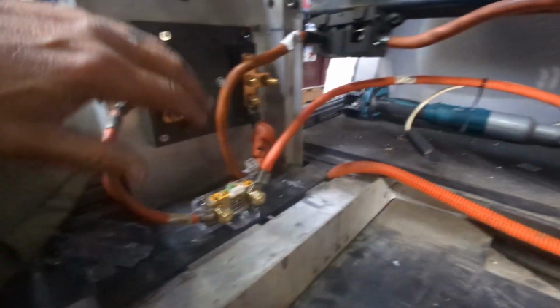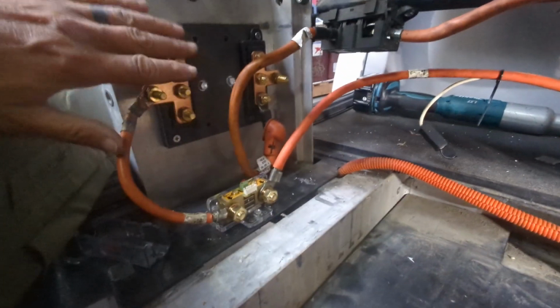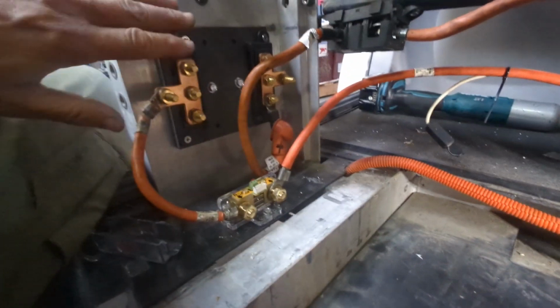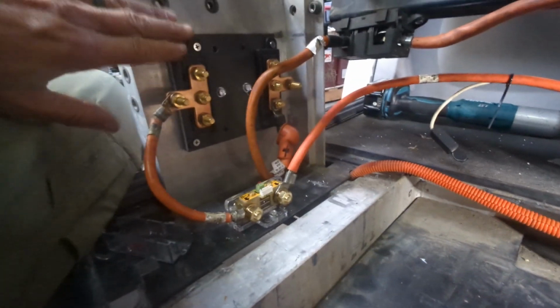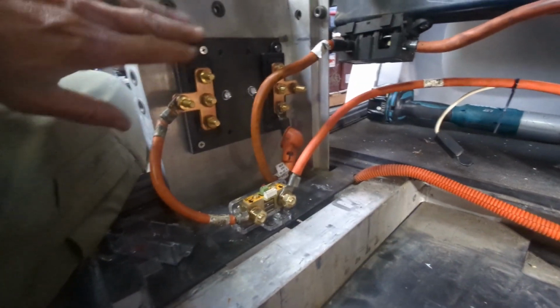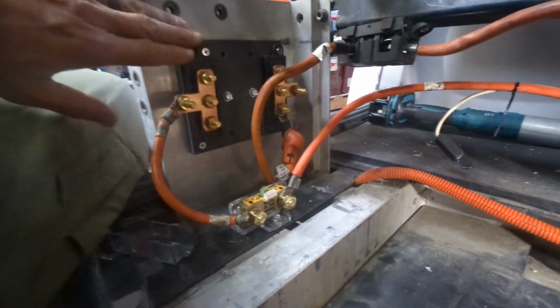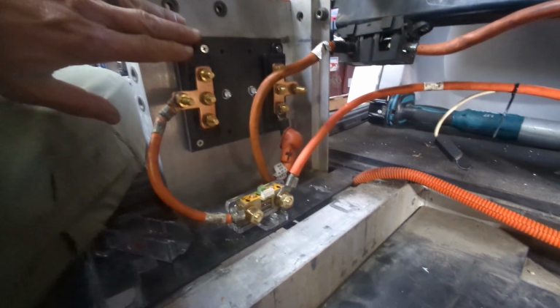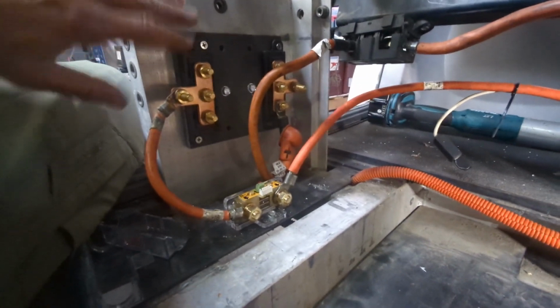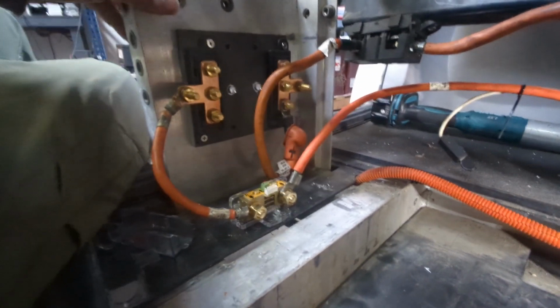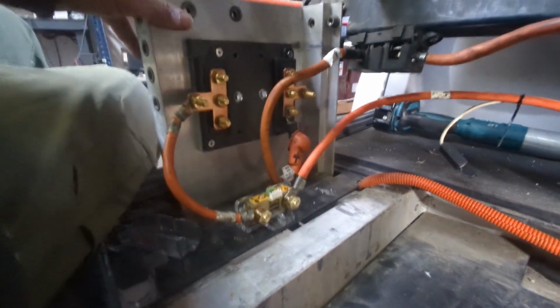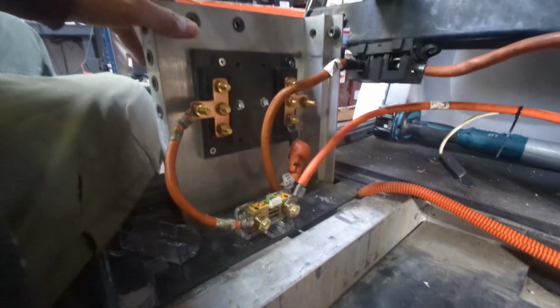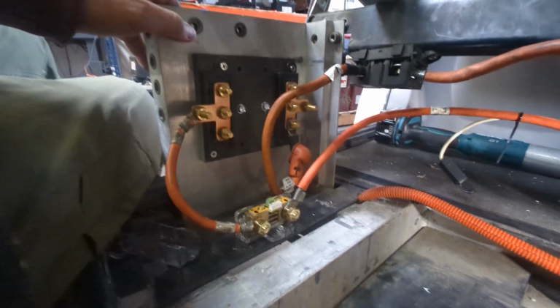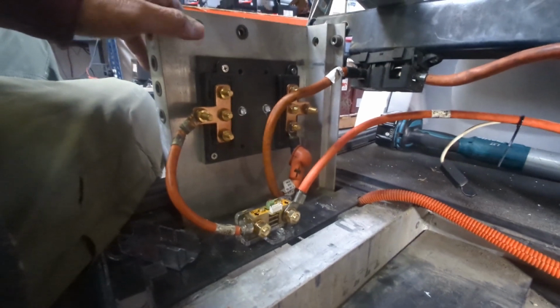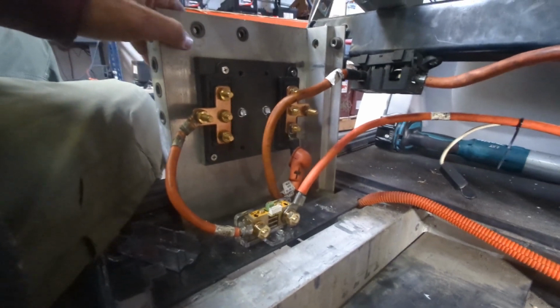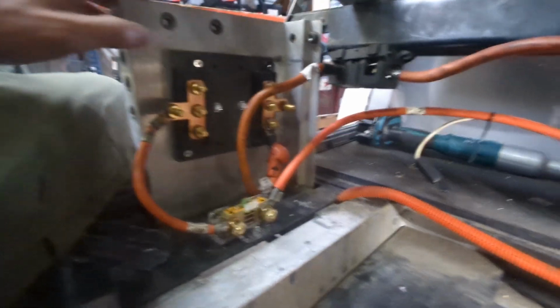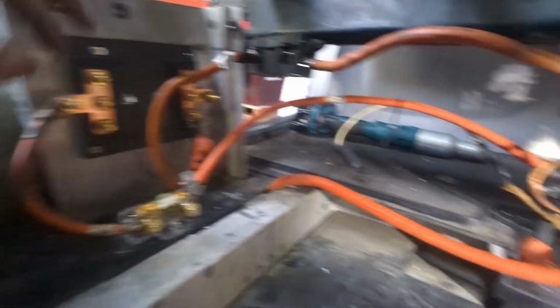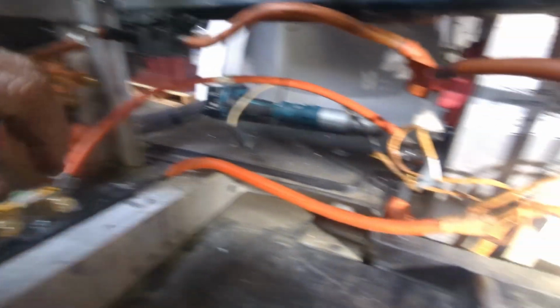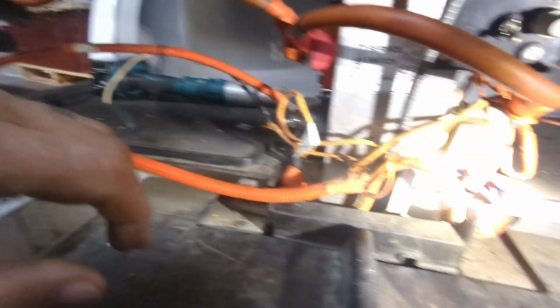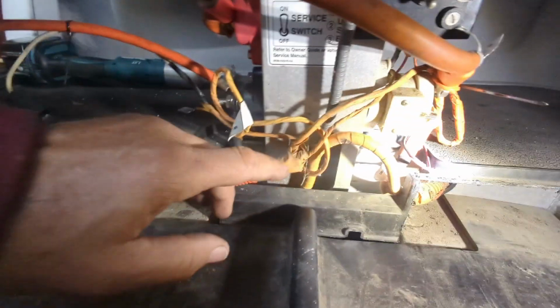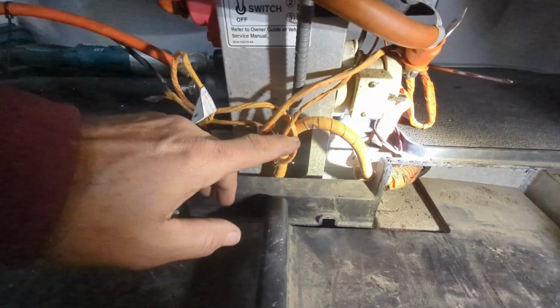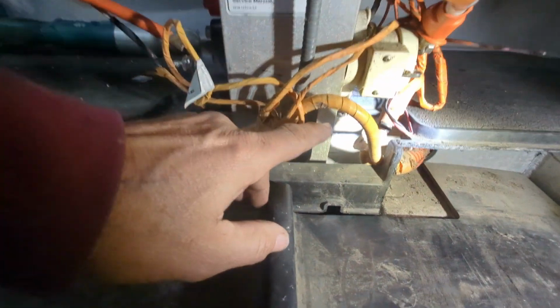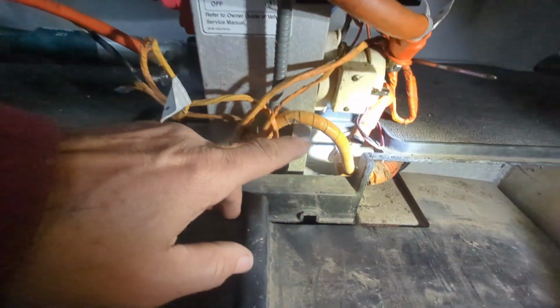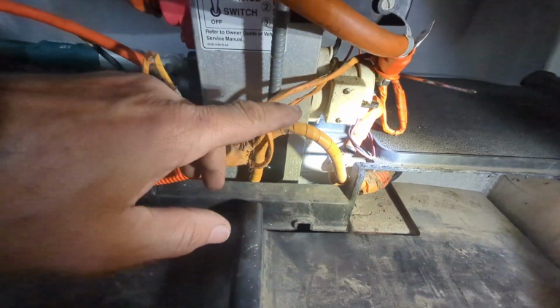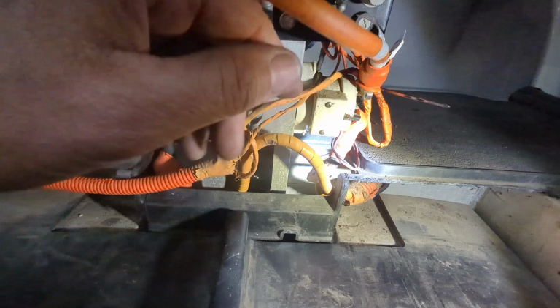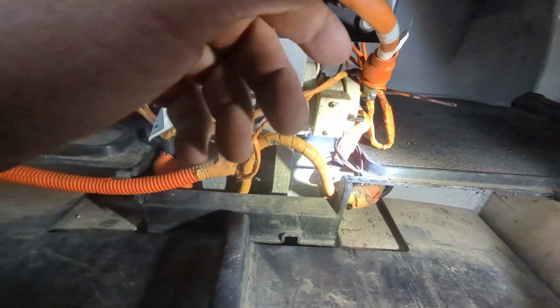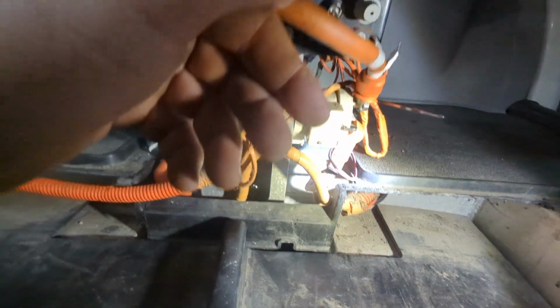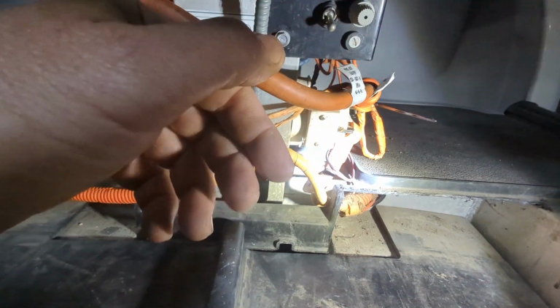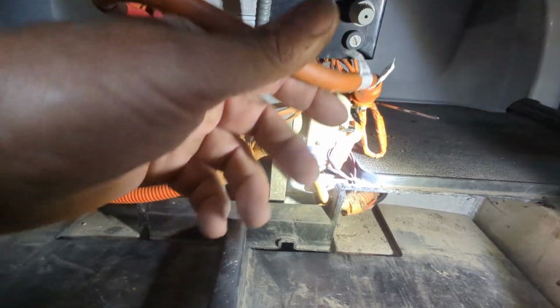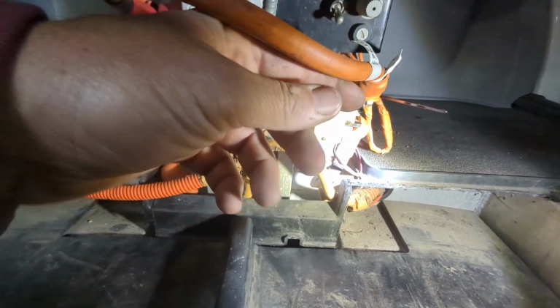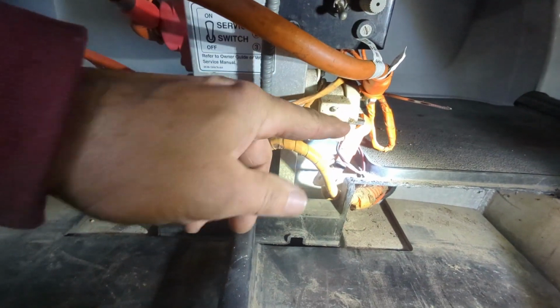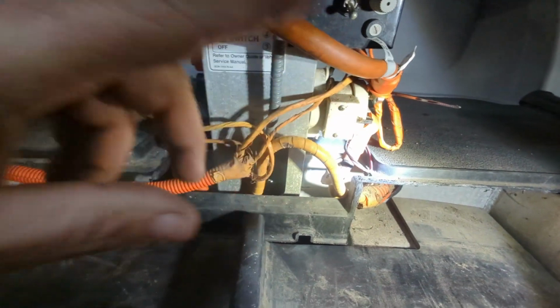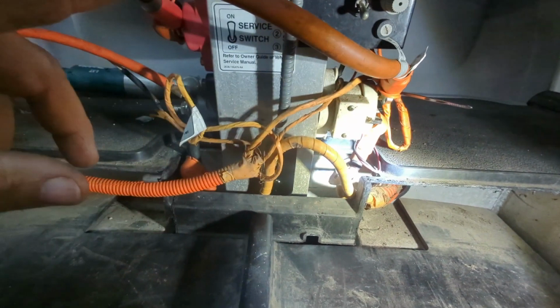The bus bar is located over here, mounted on the side of the seat support. To do that there were two ways: we could build a custom cable and make the run complete, or use a repurposed cable.